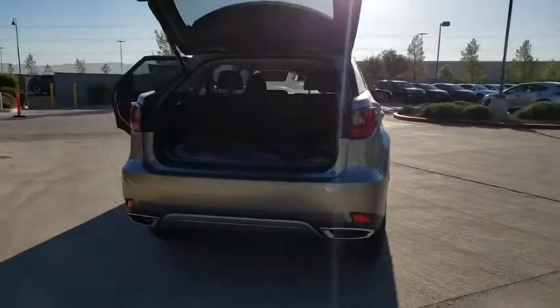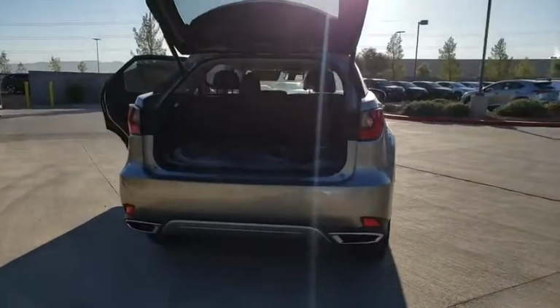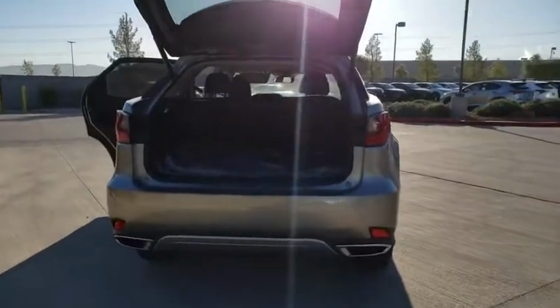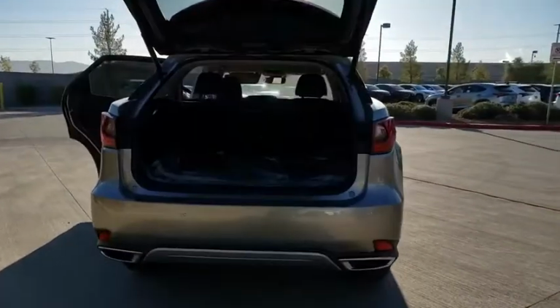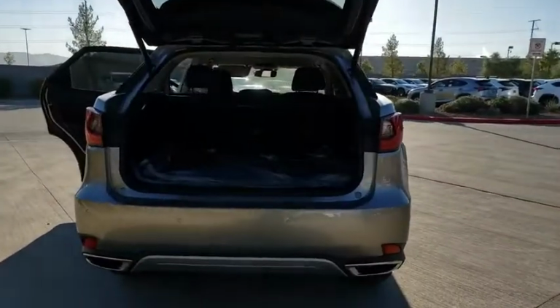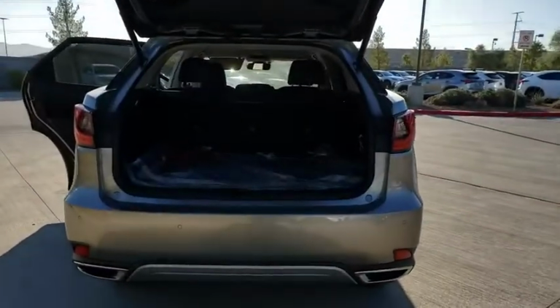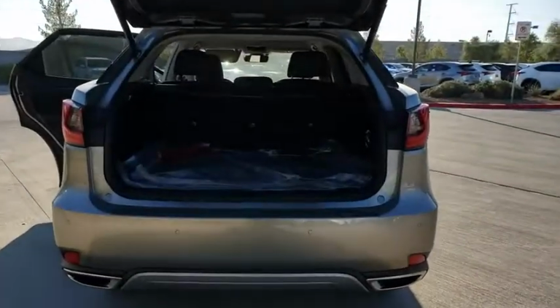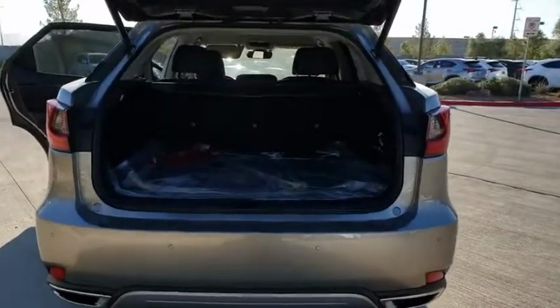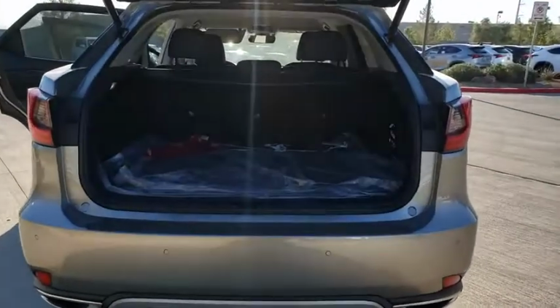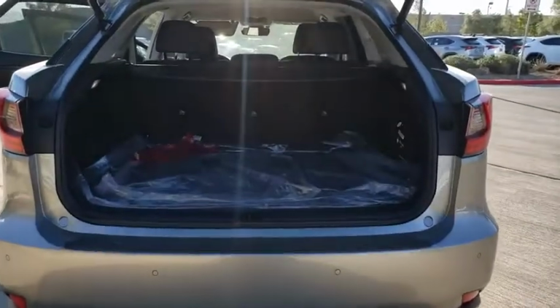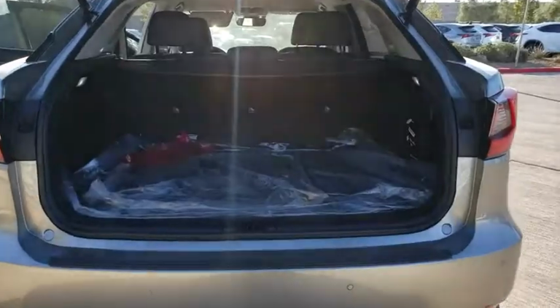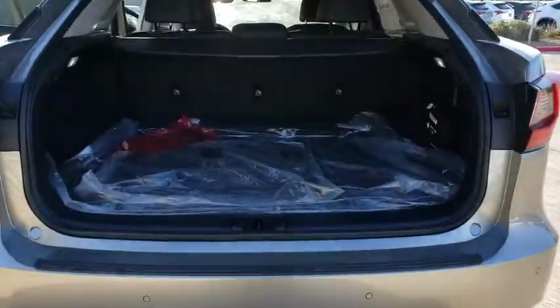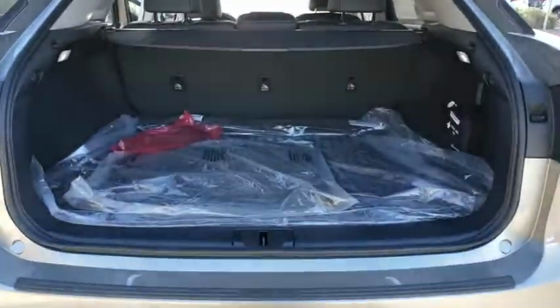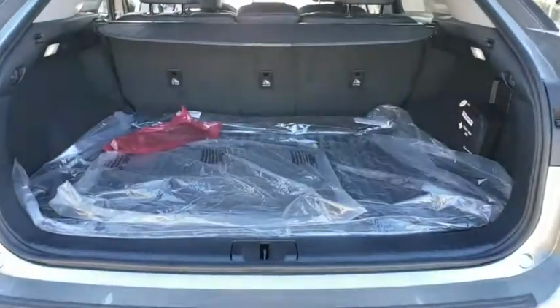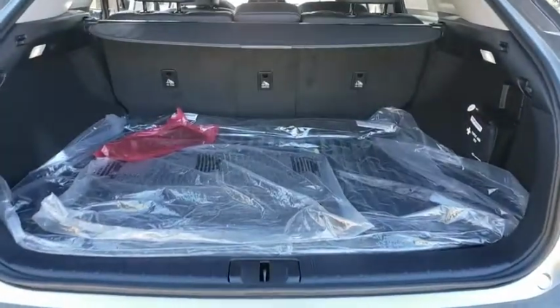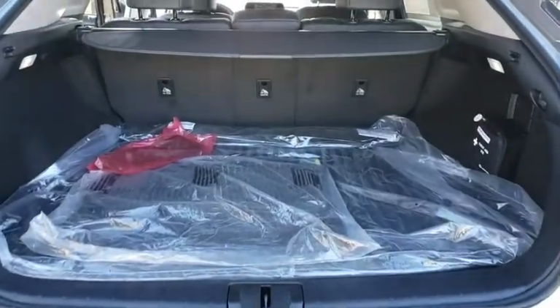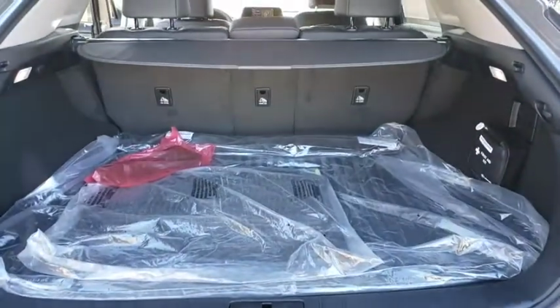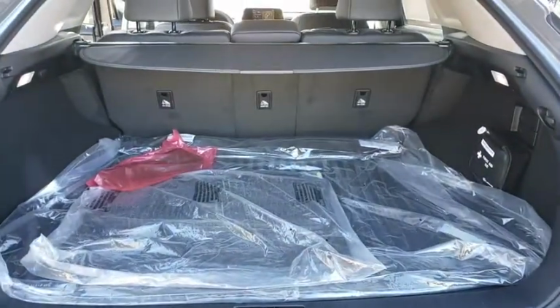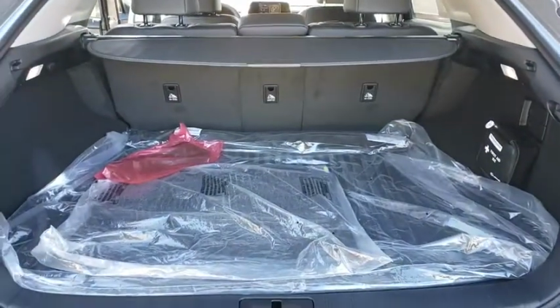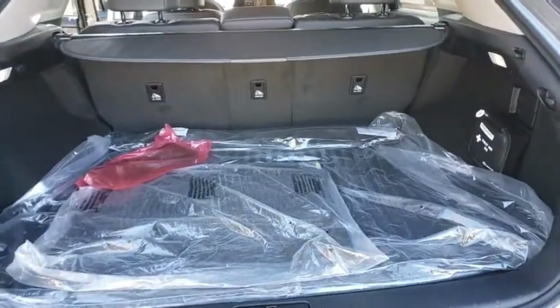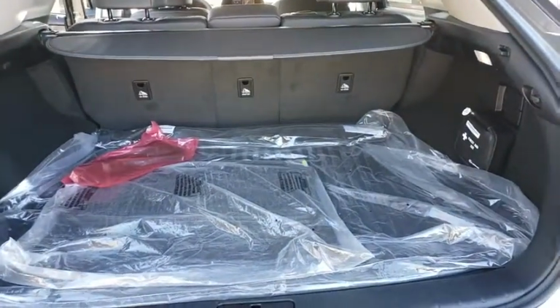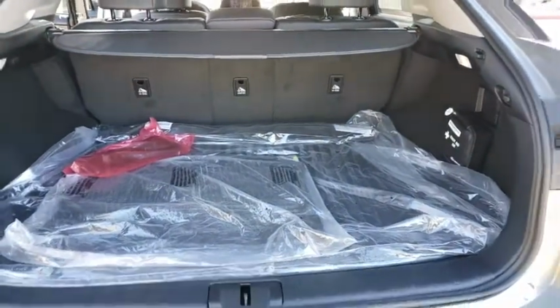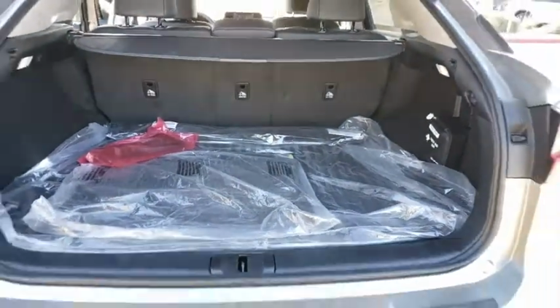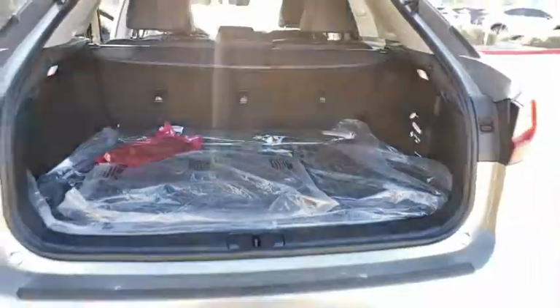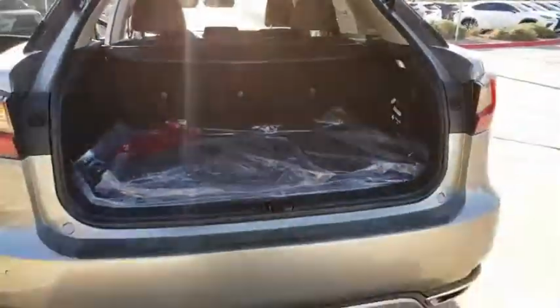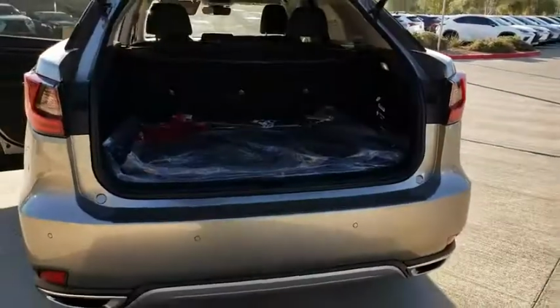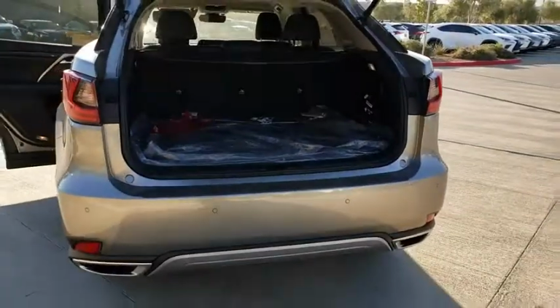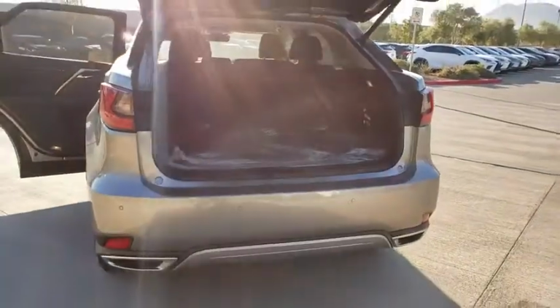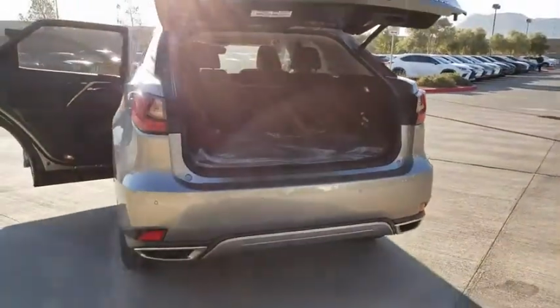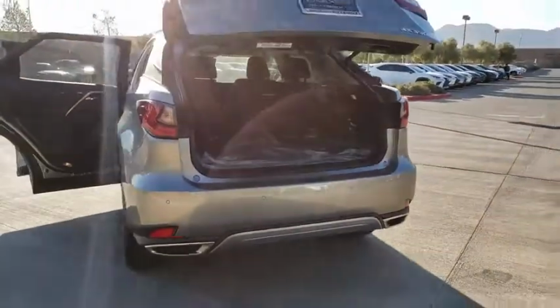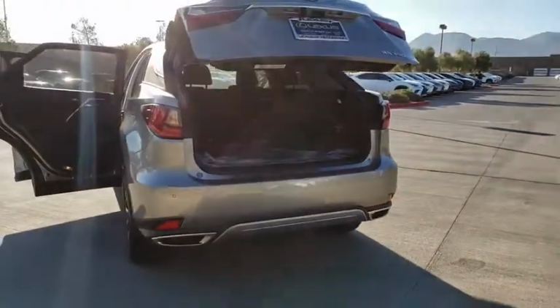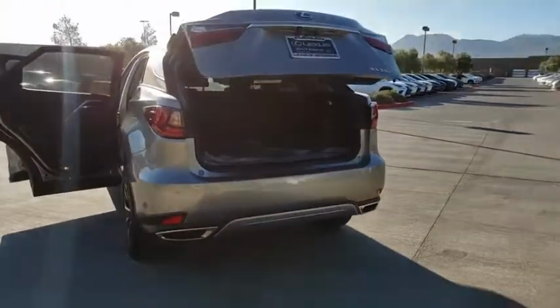Here are some of this vehicle's great options: compass, outside temperature gauge, engine immobilizer, power tilting steering wheel, and low tire pressure warning. Come take a test drive today.